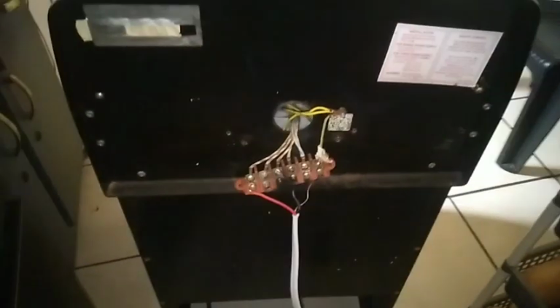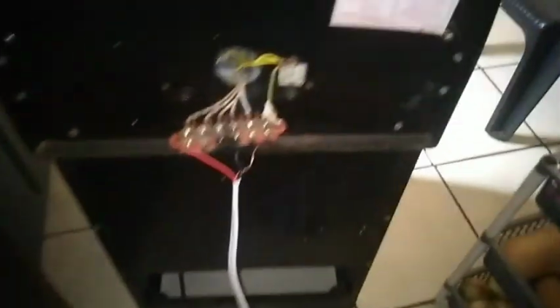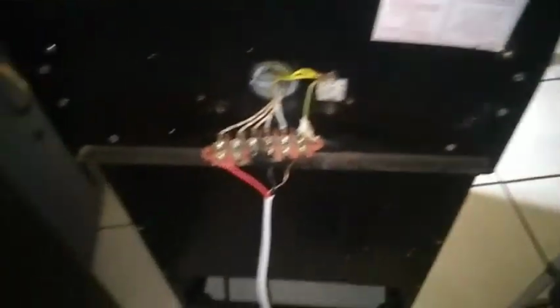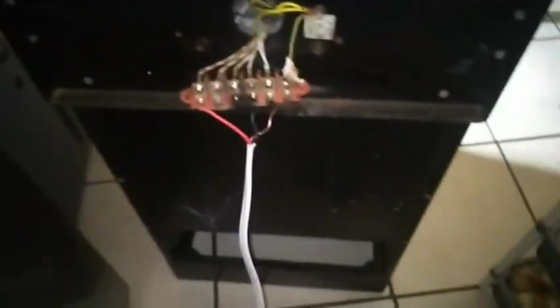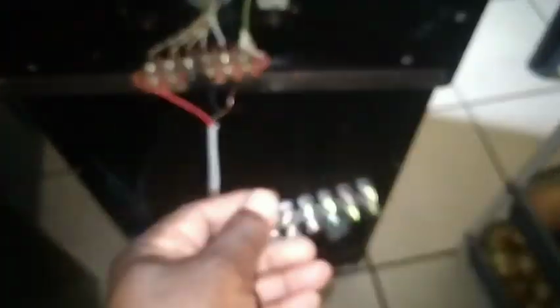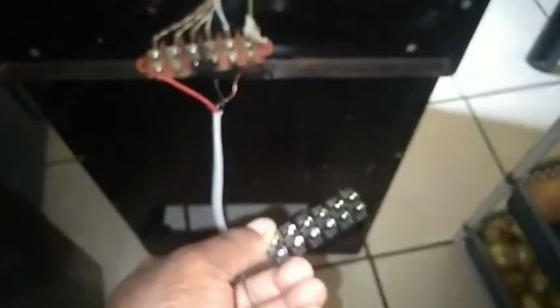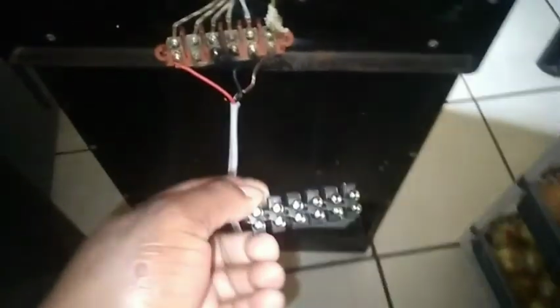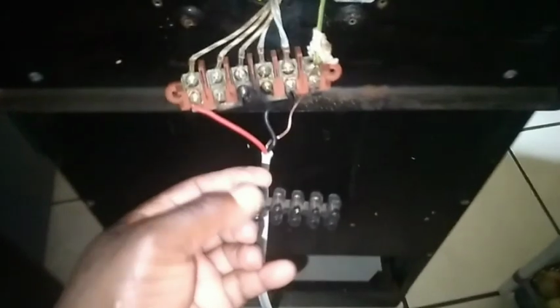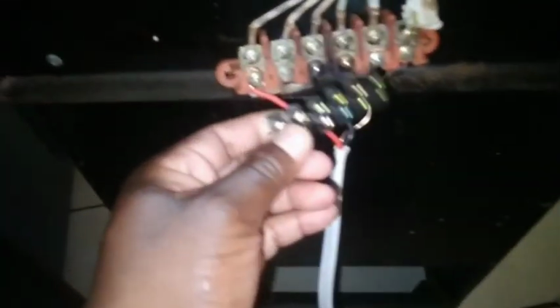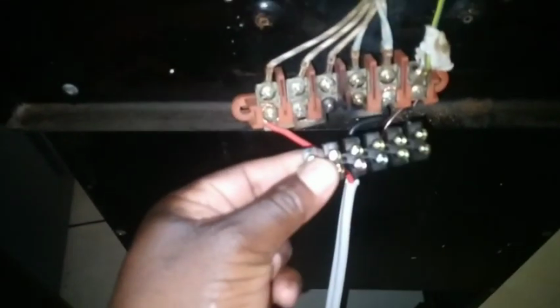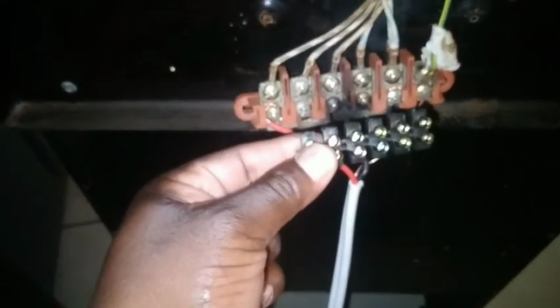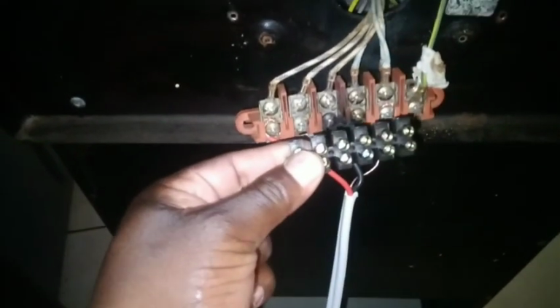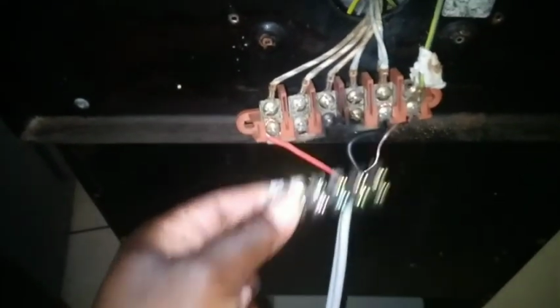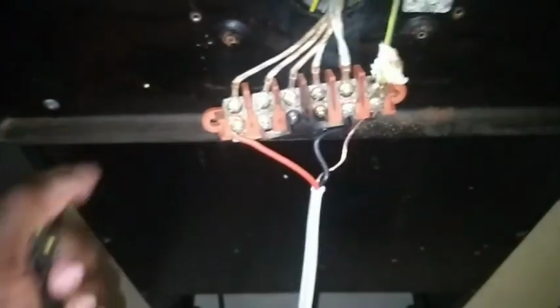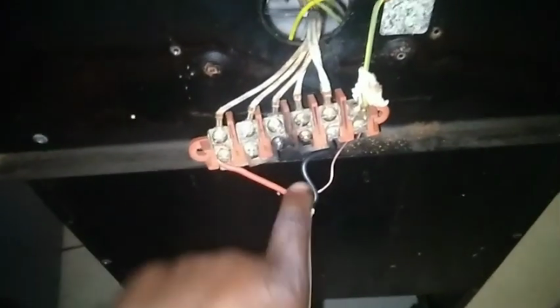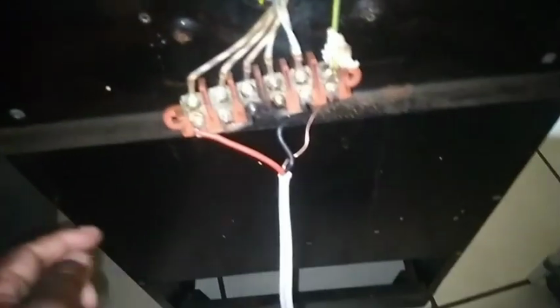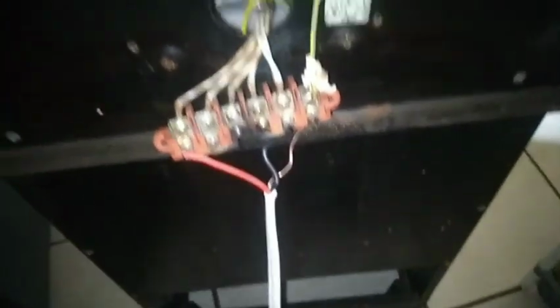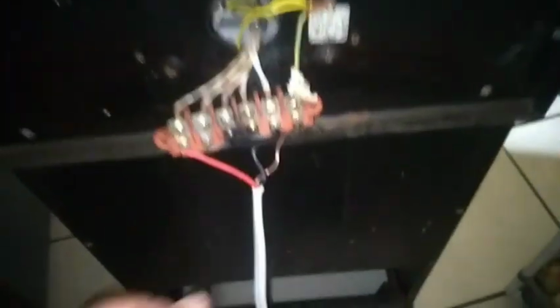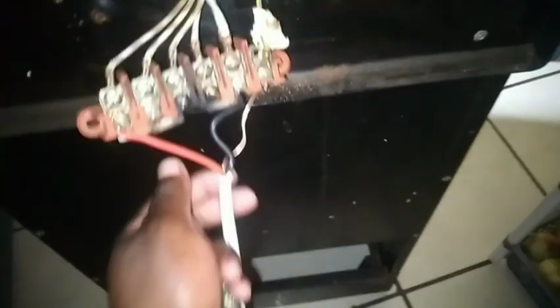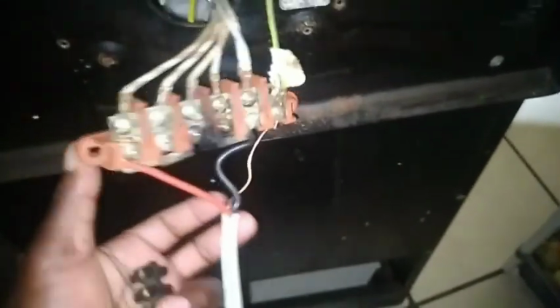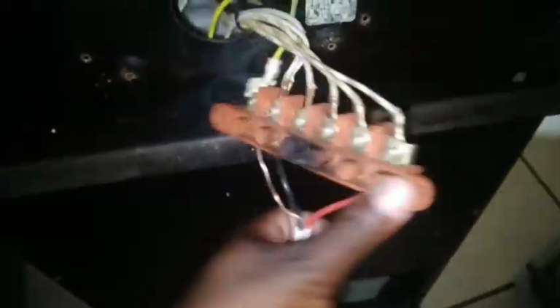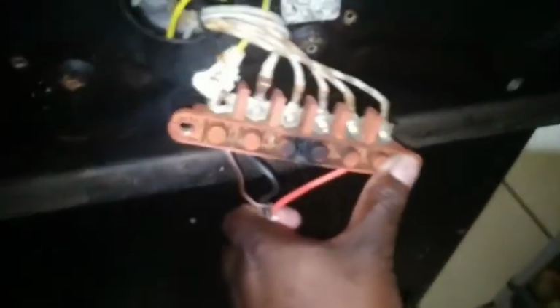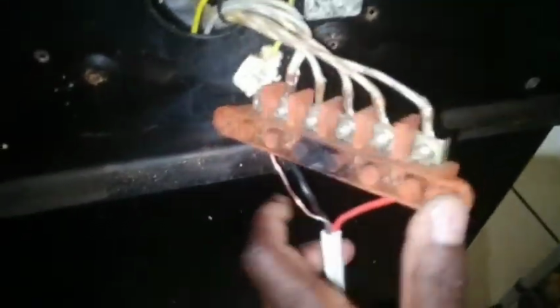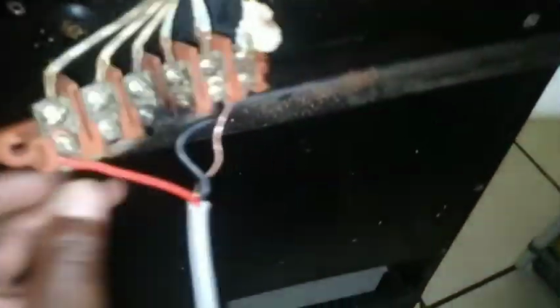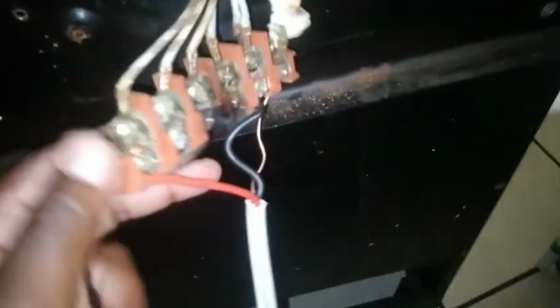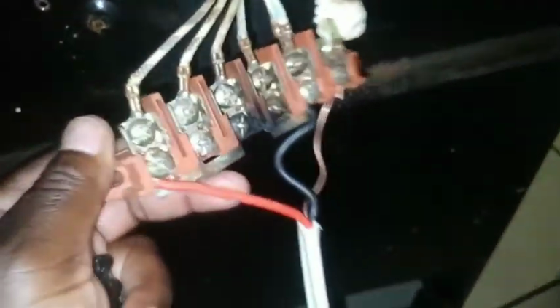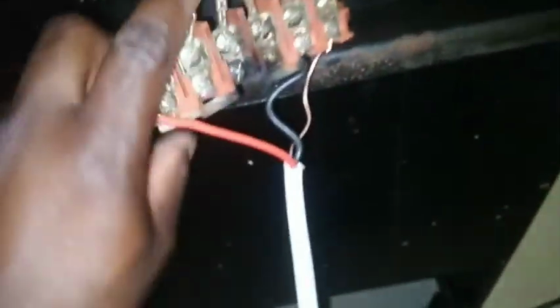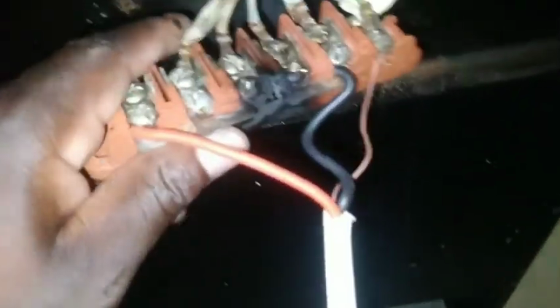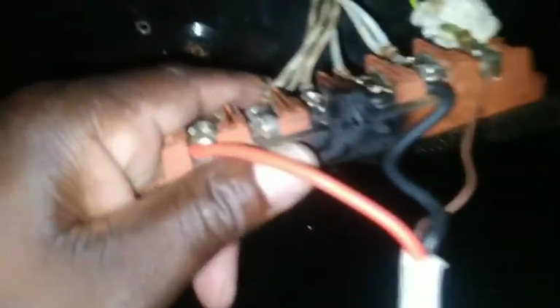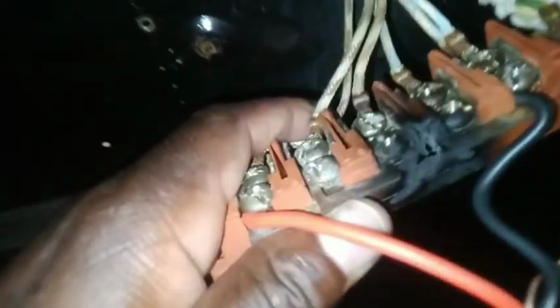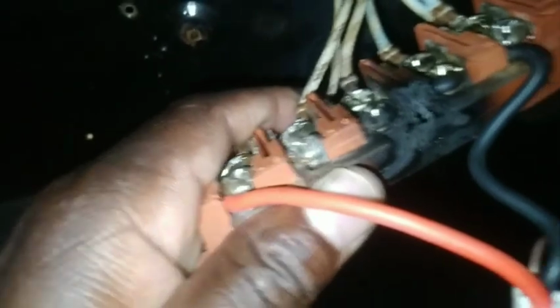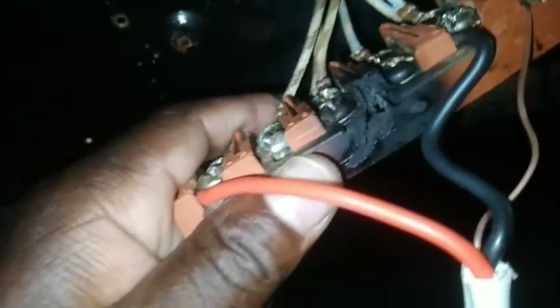The connector that I'm going to use is this one, because I can't find the original connector. So I'm going to use this connector to fix the stove so that it can work.